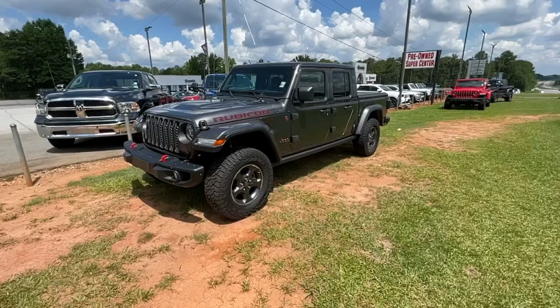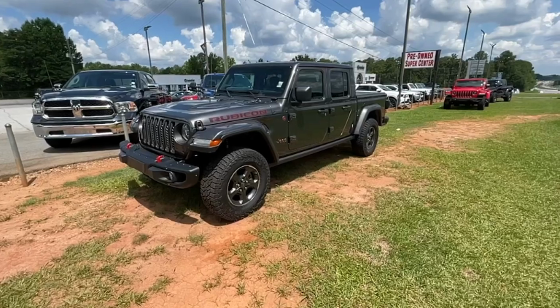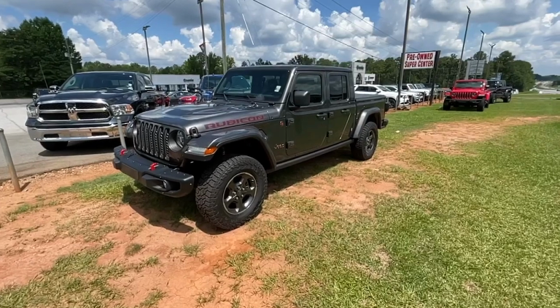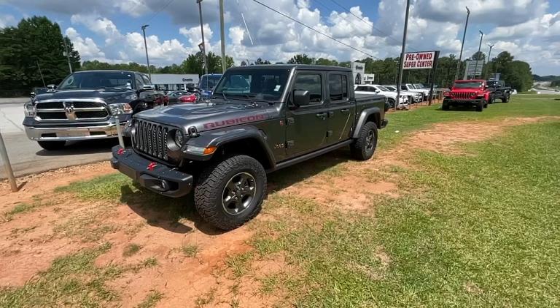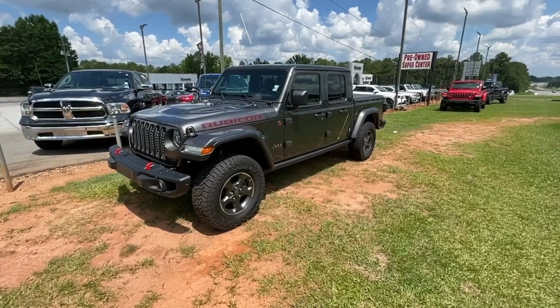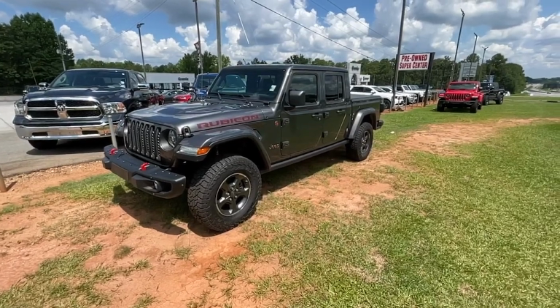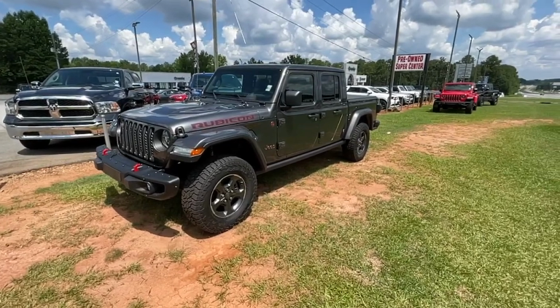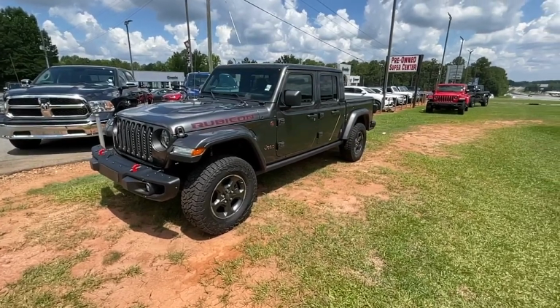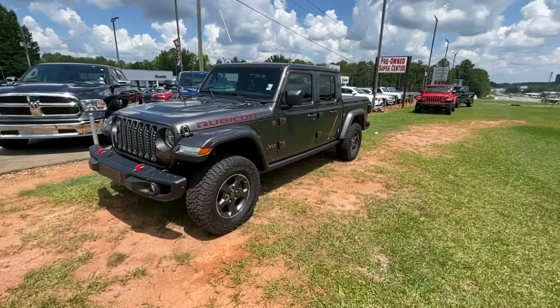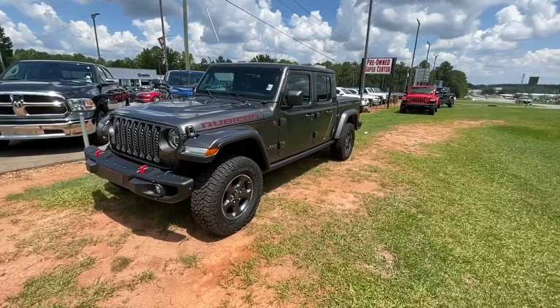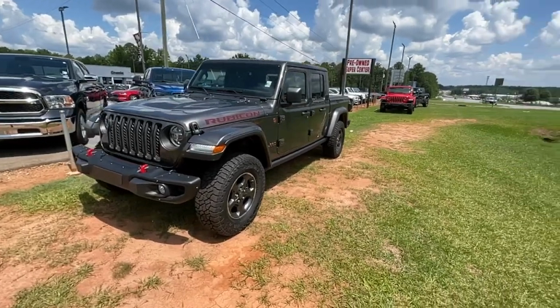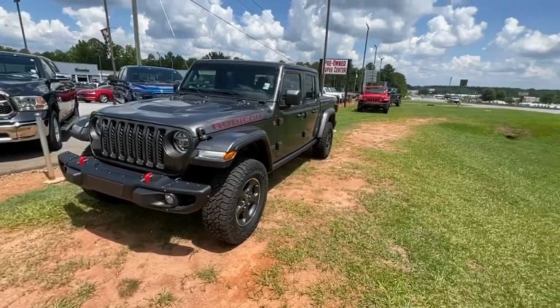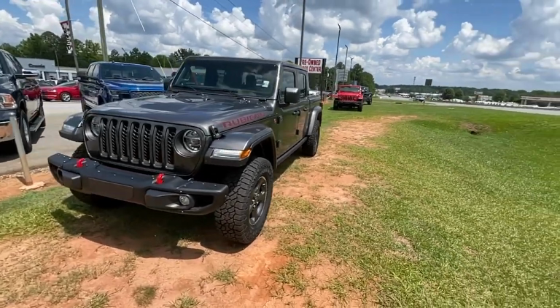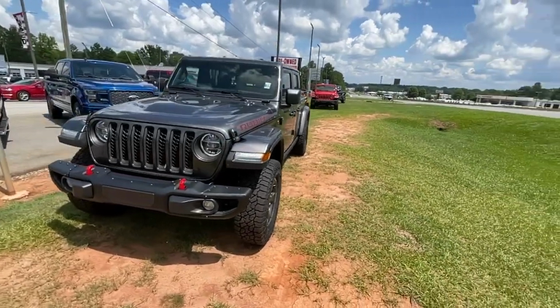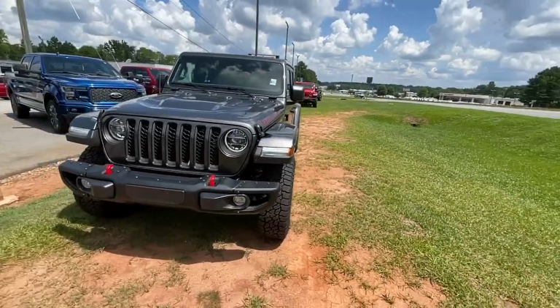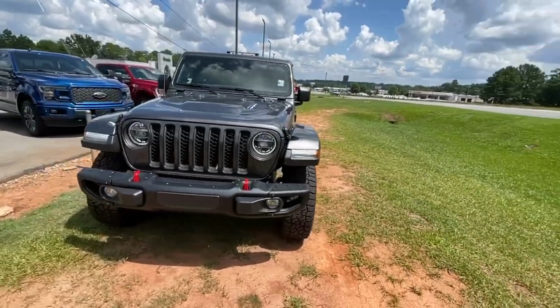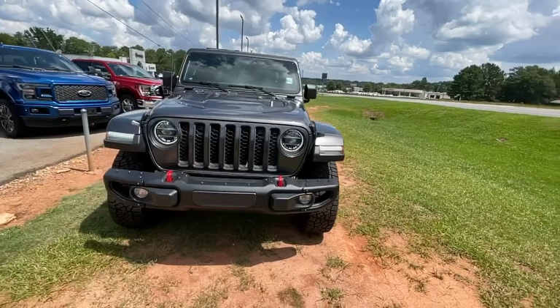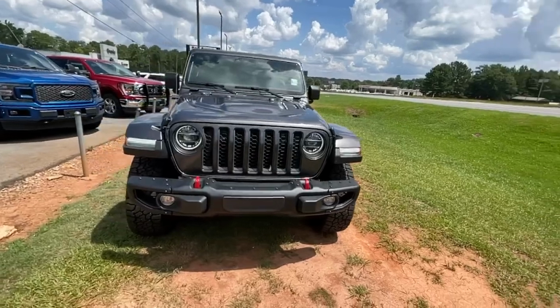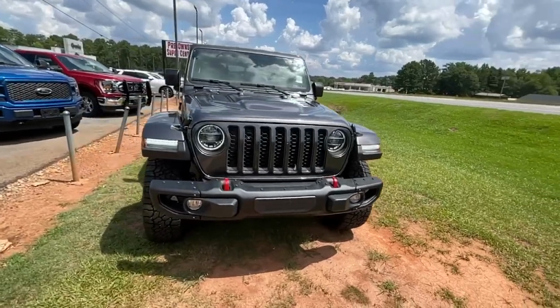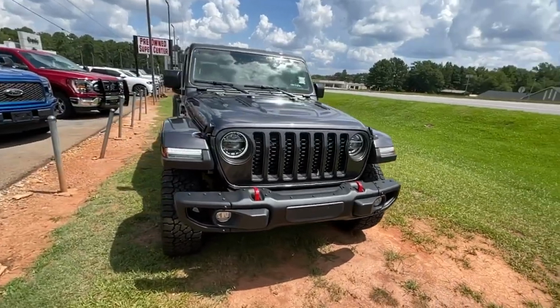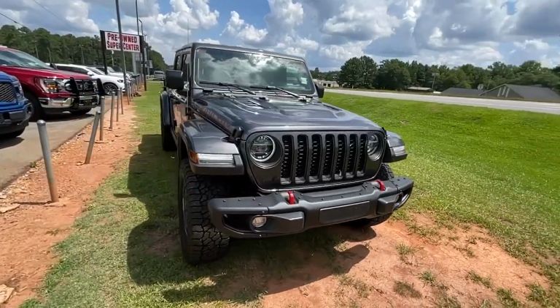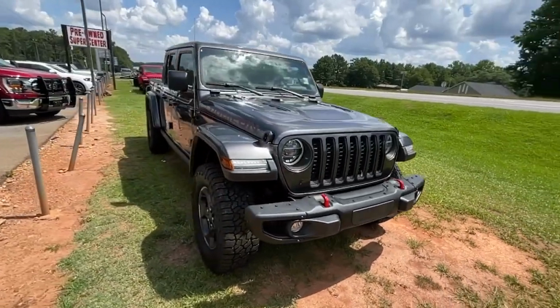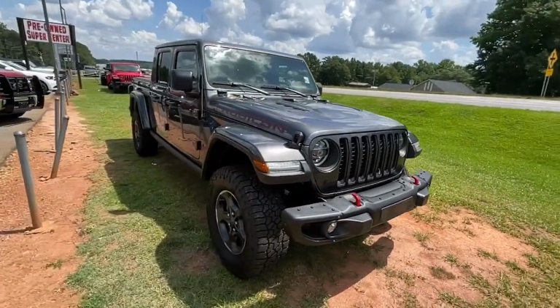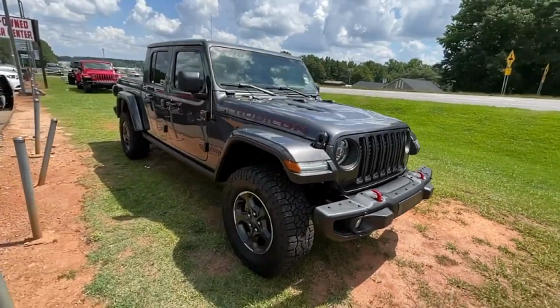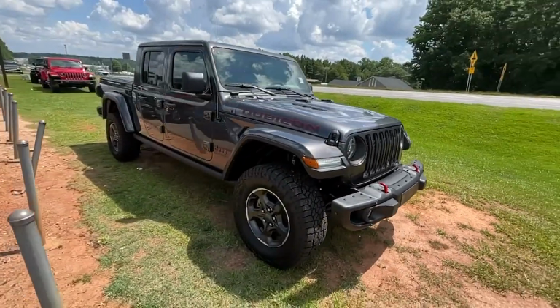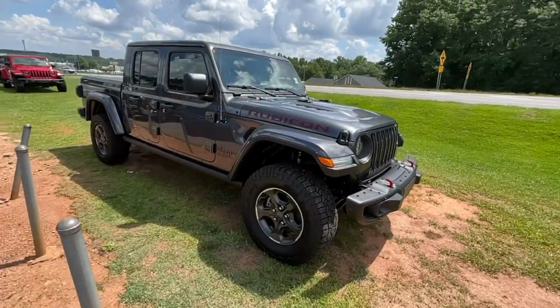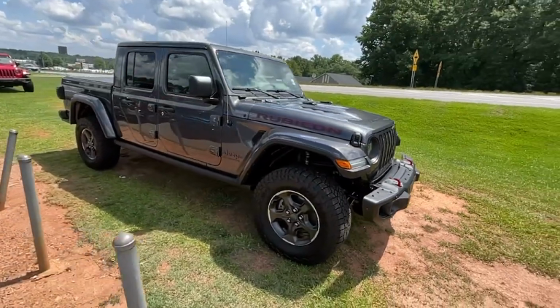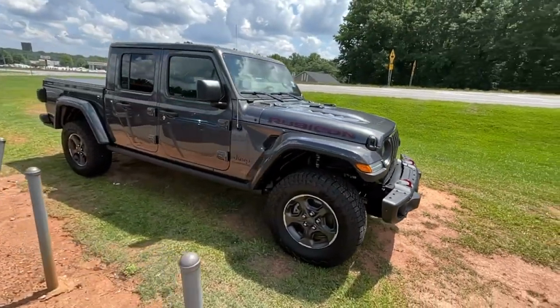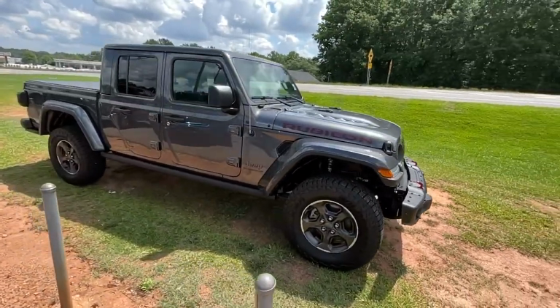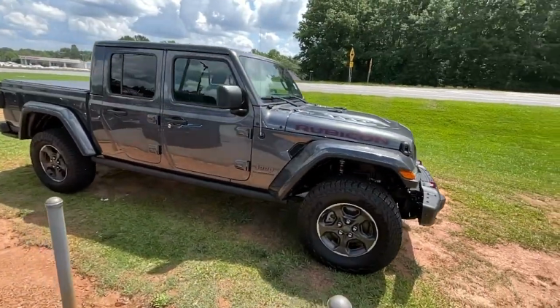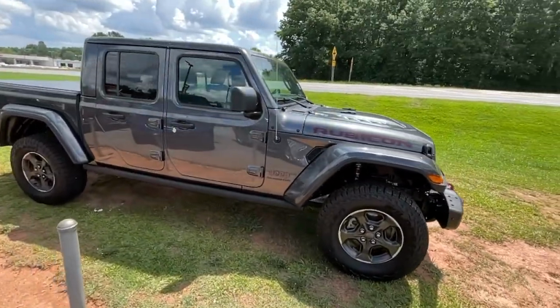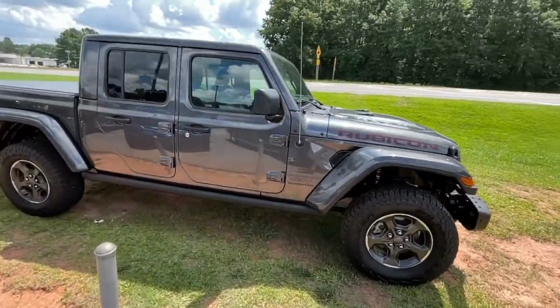You will be amazed by this. 2021 Jeep Gladiator with less than 15,000 miles on the odometer — this vehicle provides excellent value.